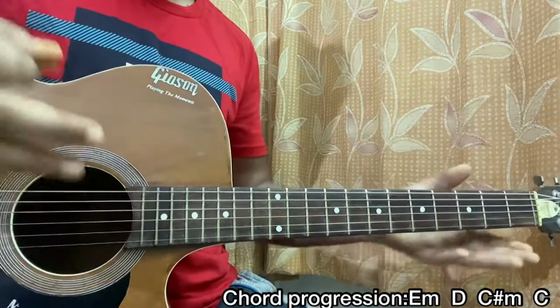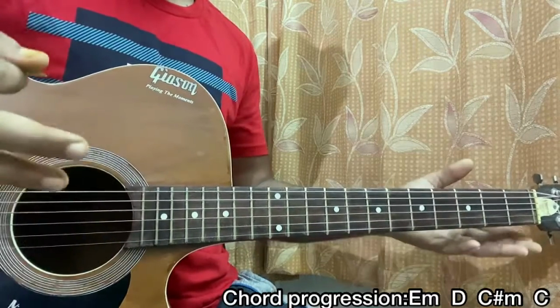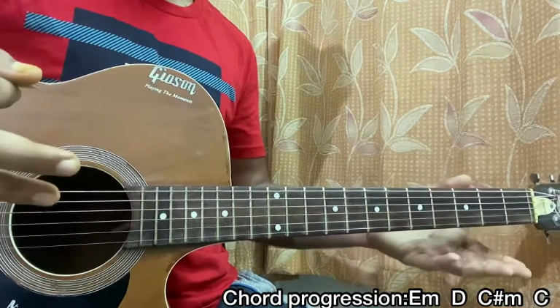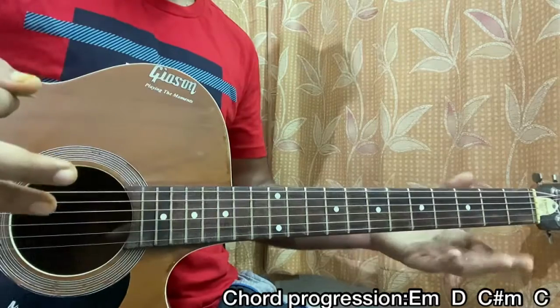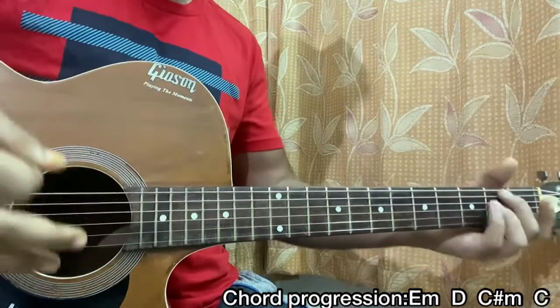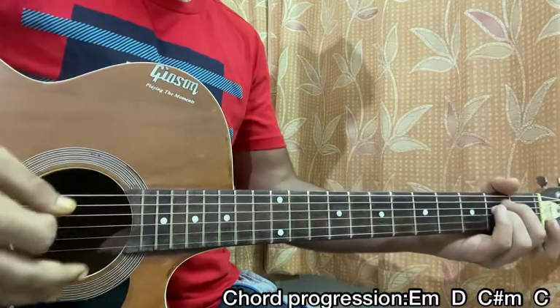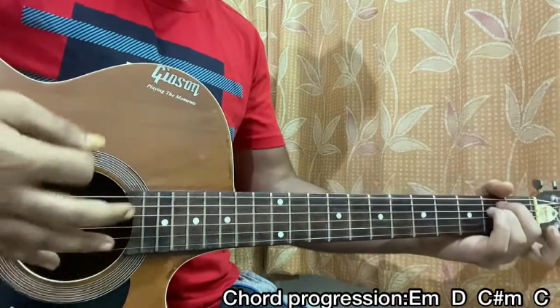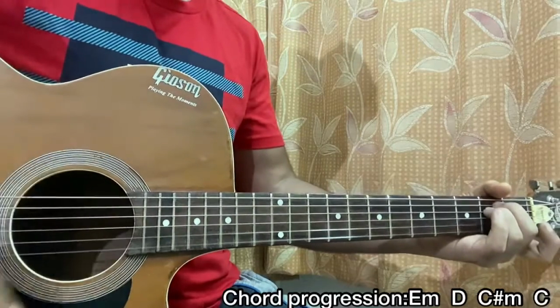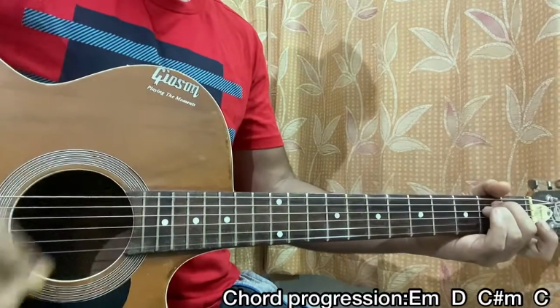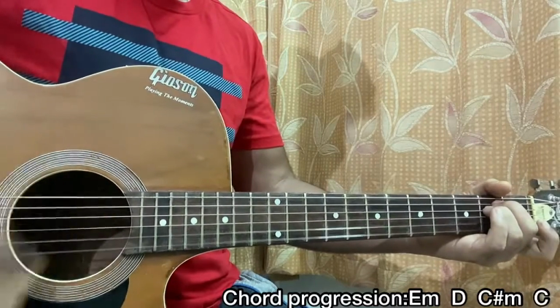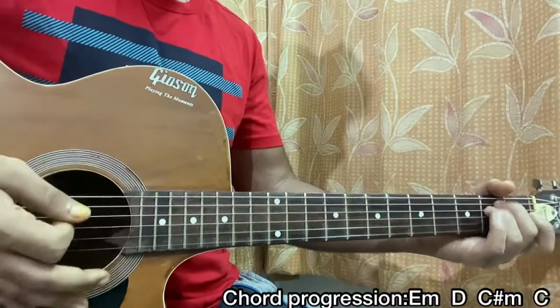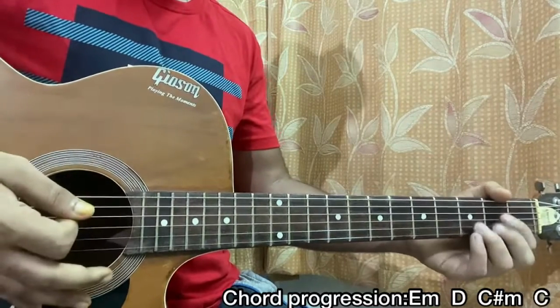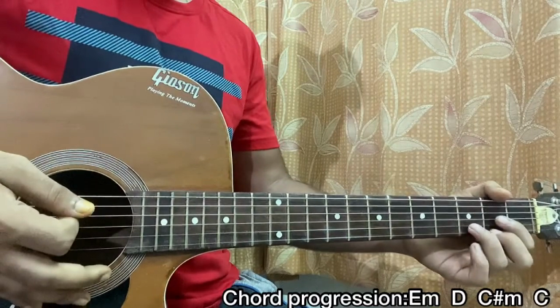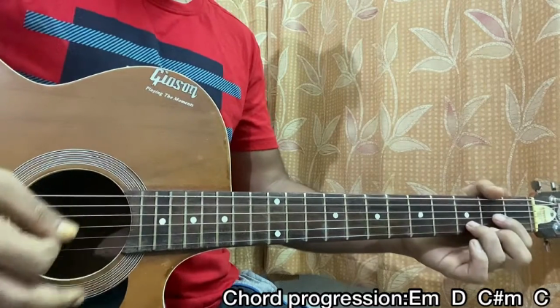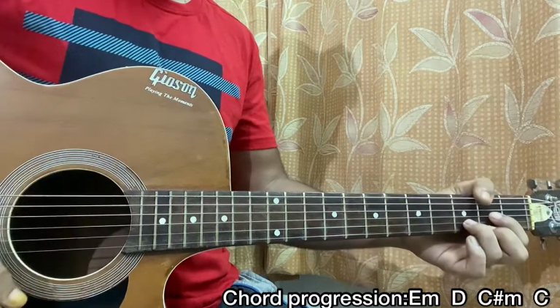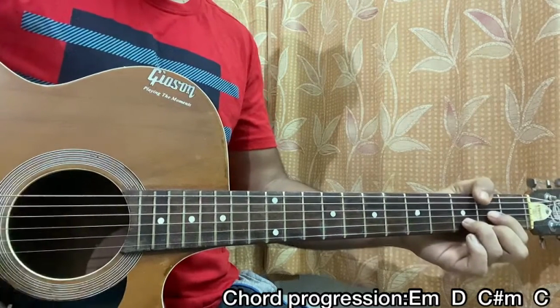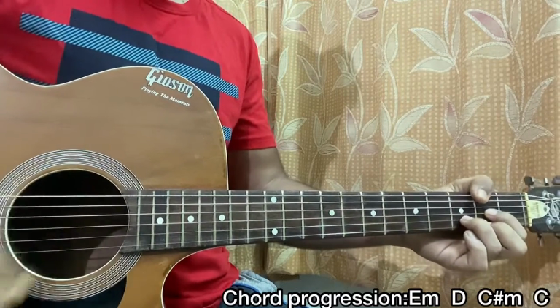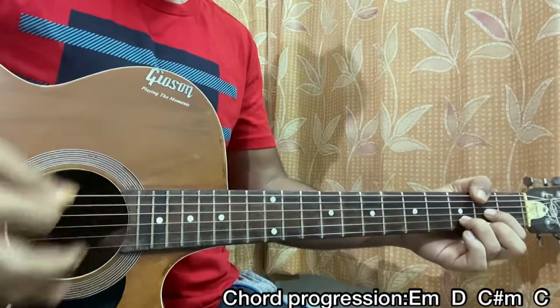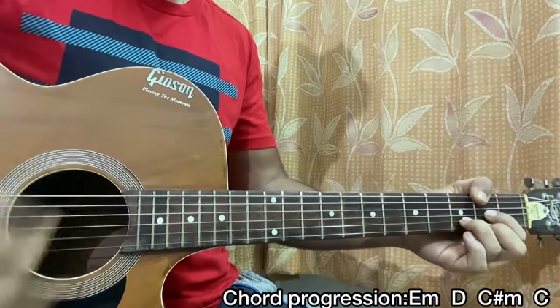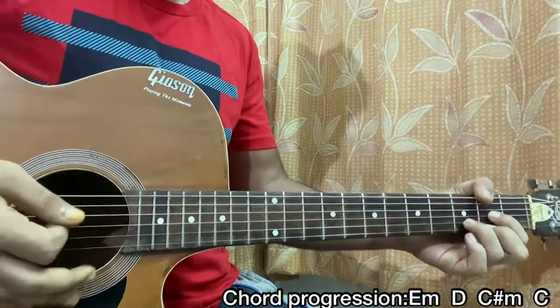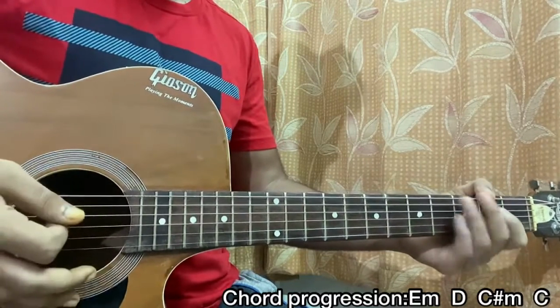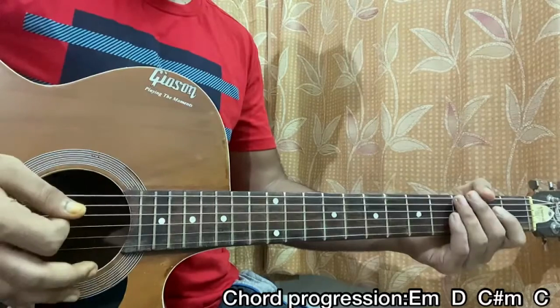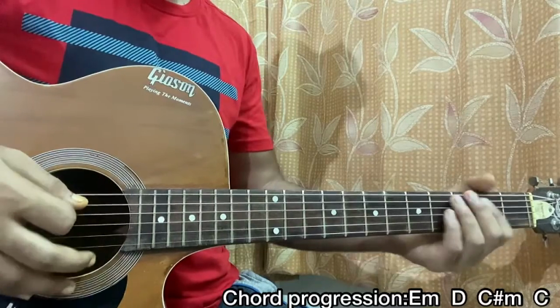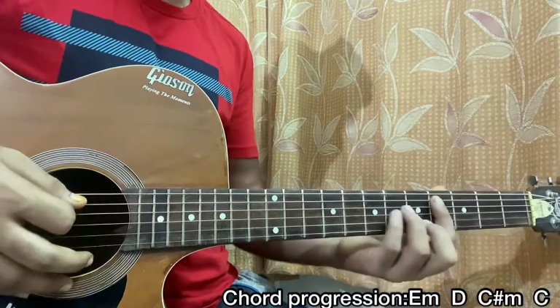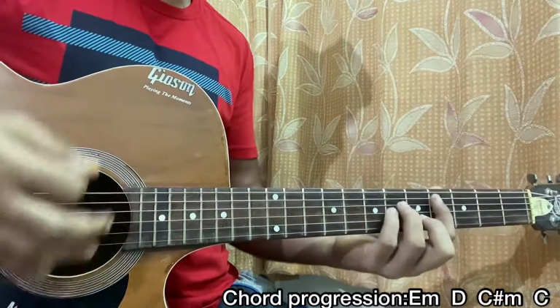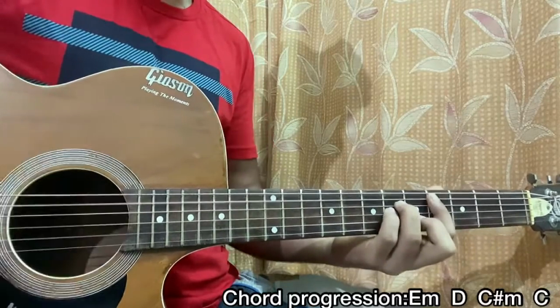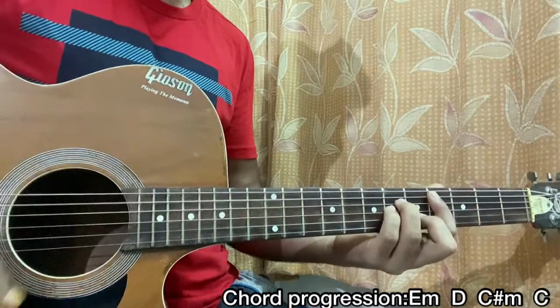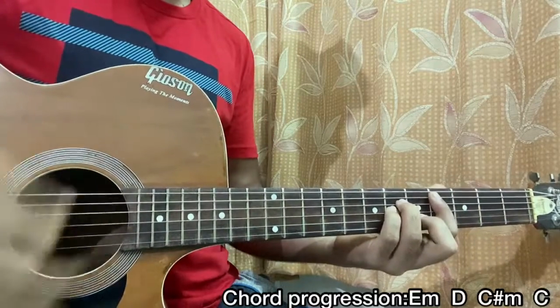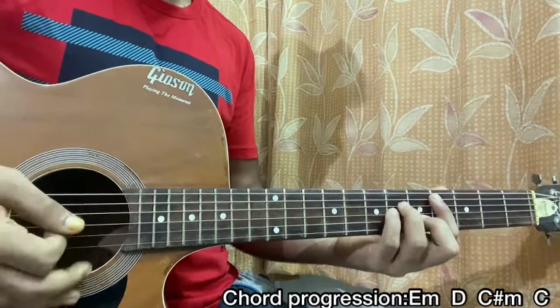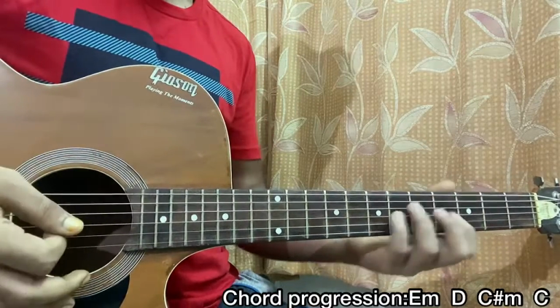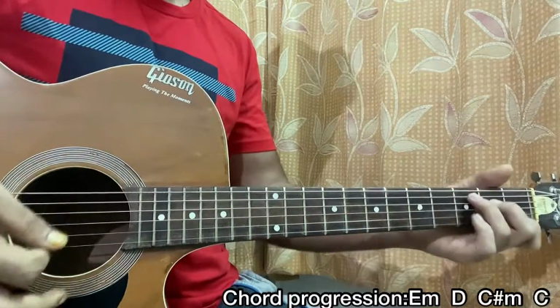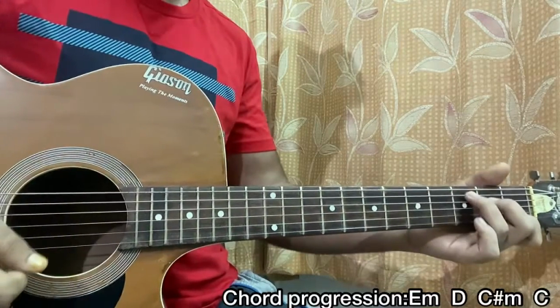The strumming pattern is down, down, up, up, down. Let's play: down, down on the E minor chord, up, up, down on D major, down, down on C sharp minor, up, up, down on C major.